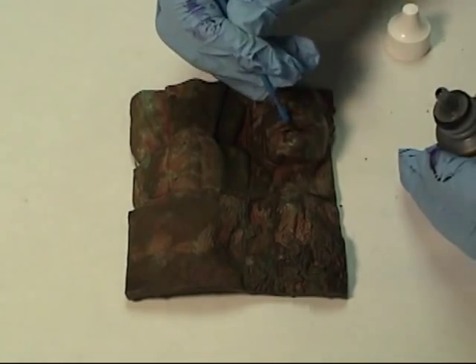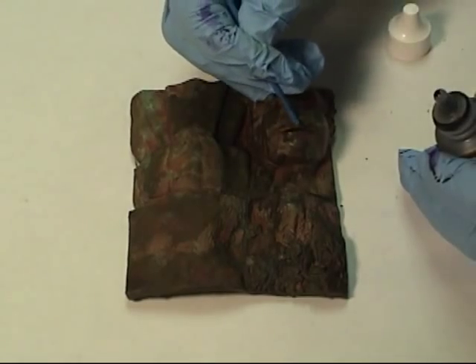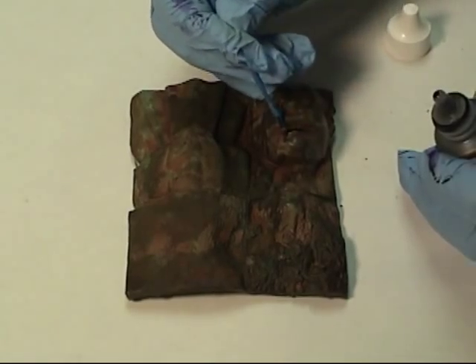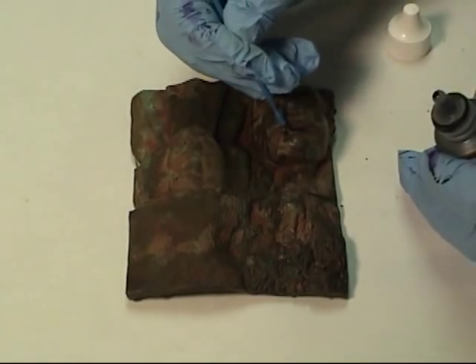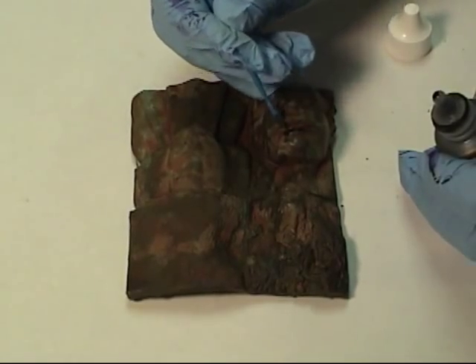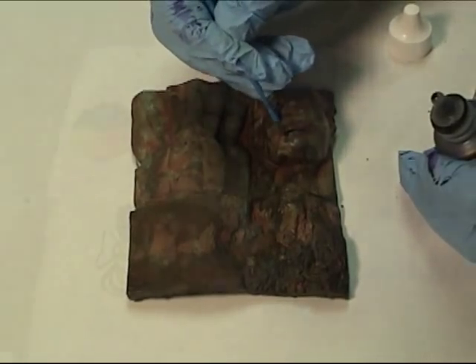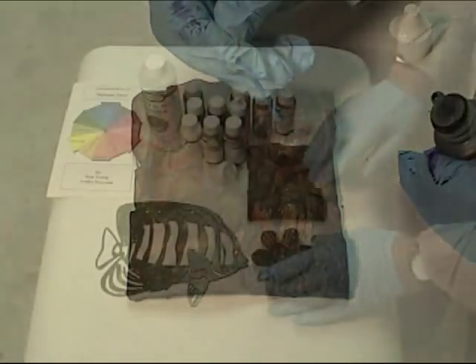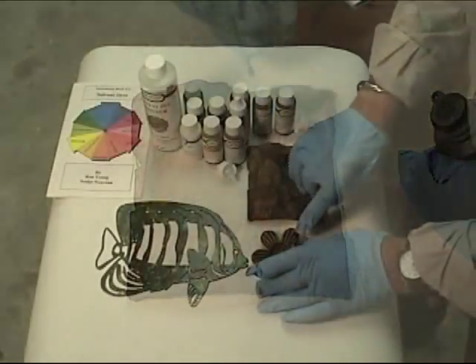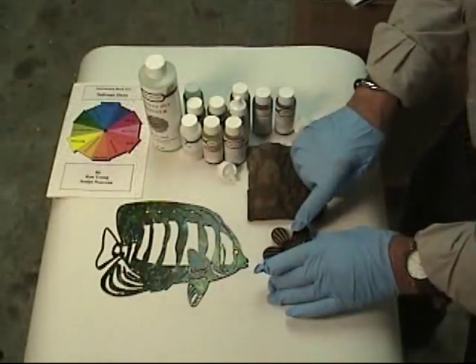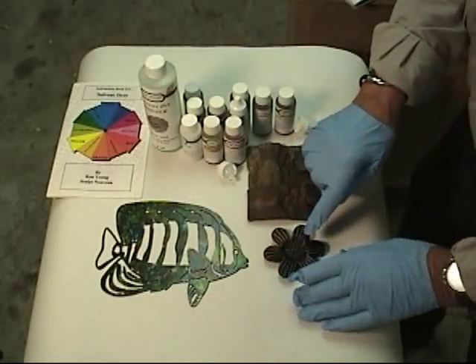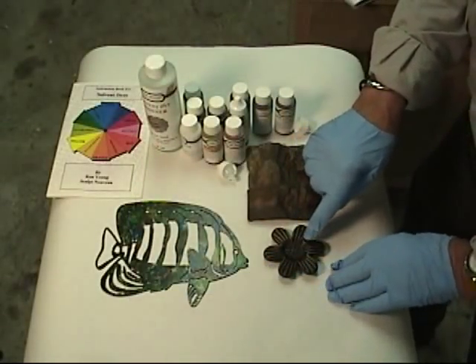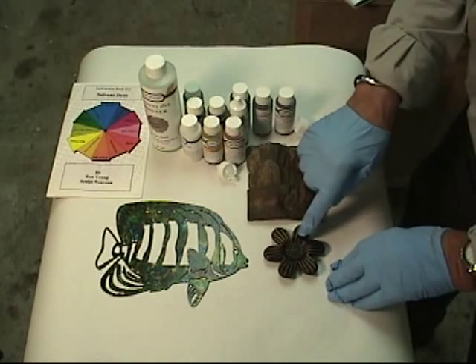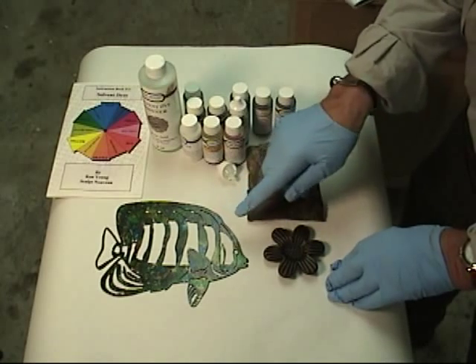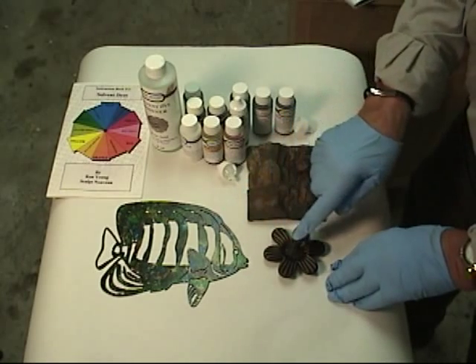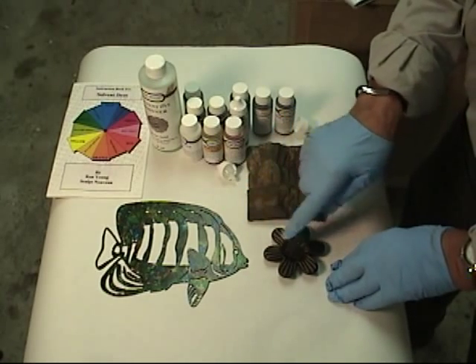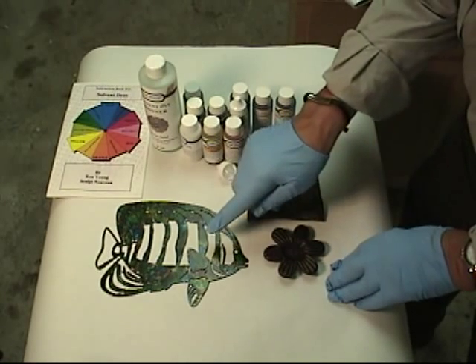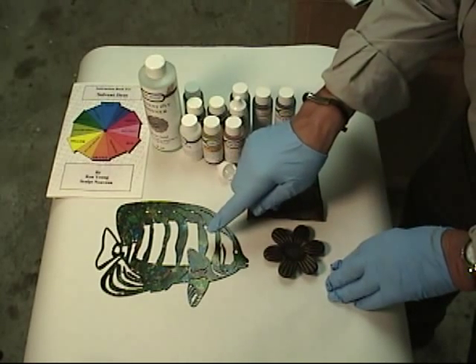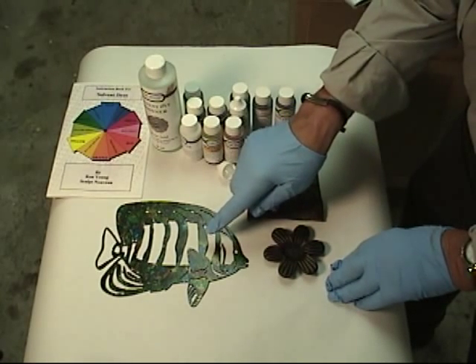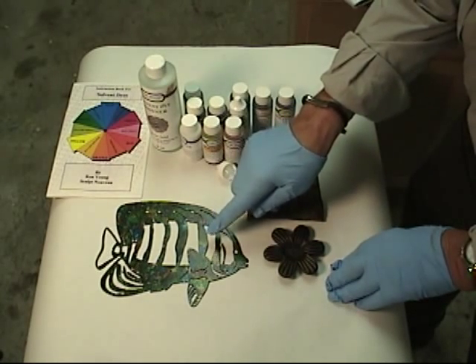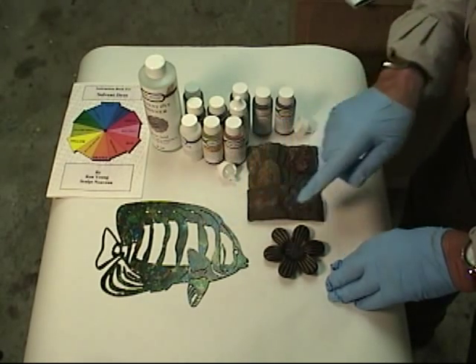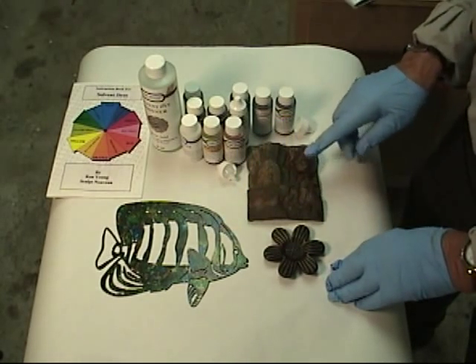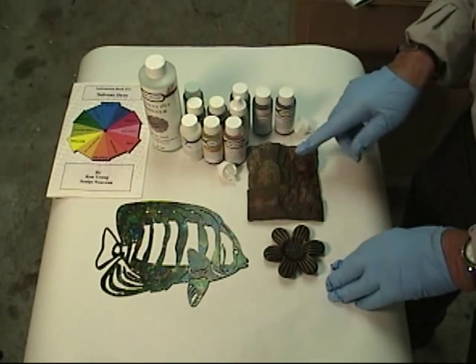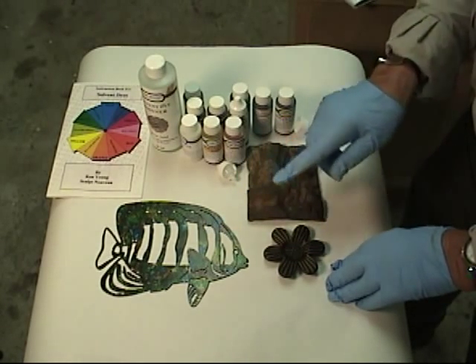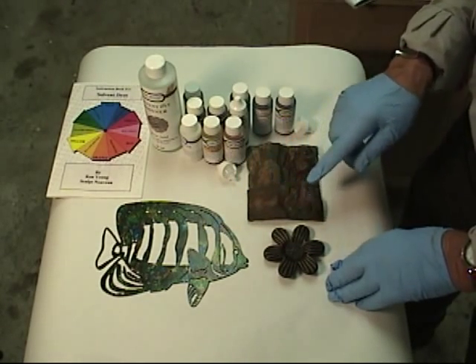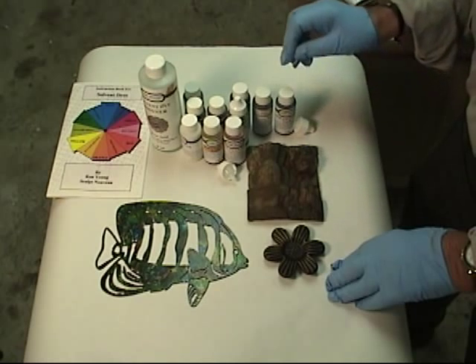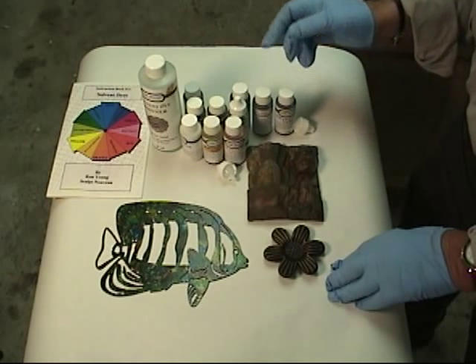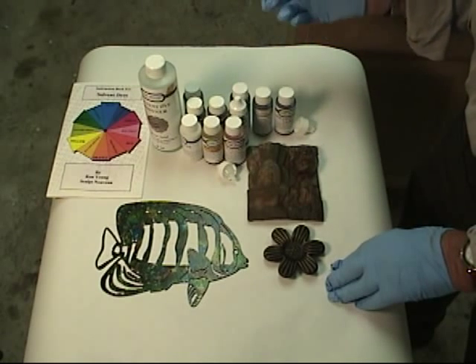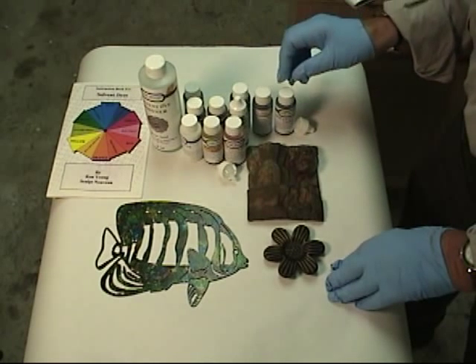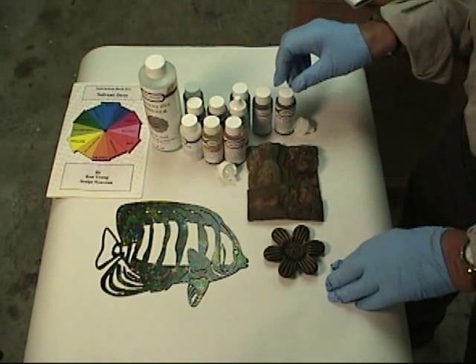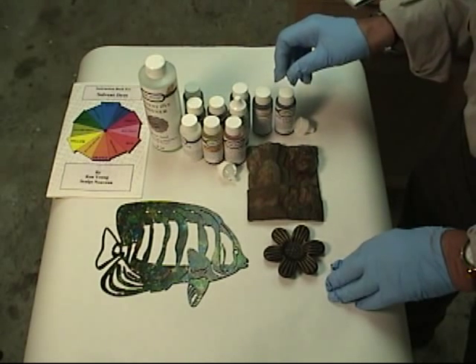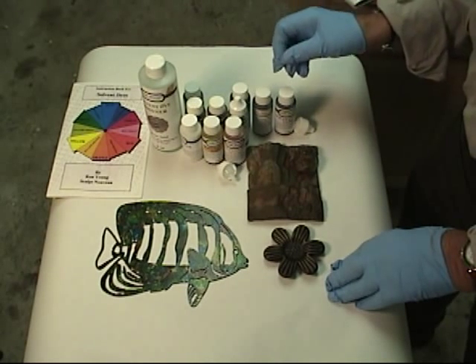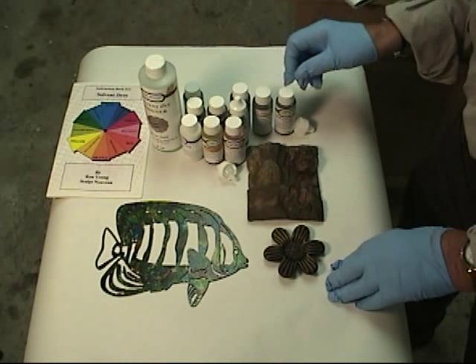Or you can change it a lot. Or you can do what we've done on these pieces of steel here — the cast iron or the piece of steel. The dyes will pretty much work on anything. A lot of people use them on wood.